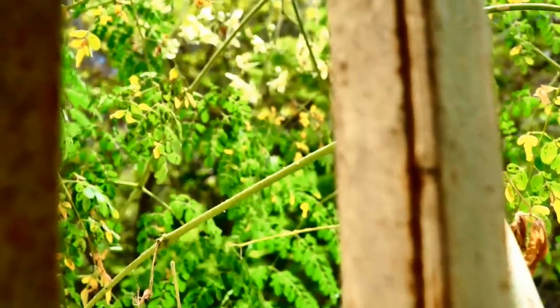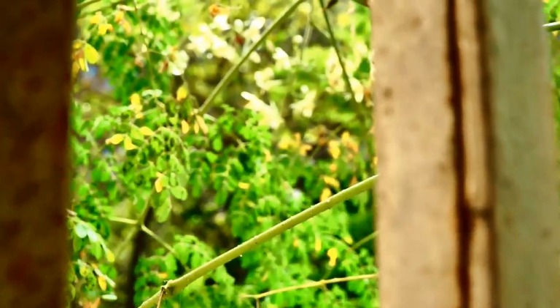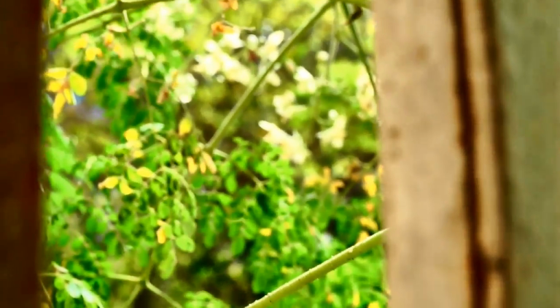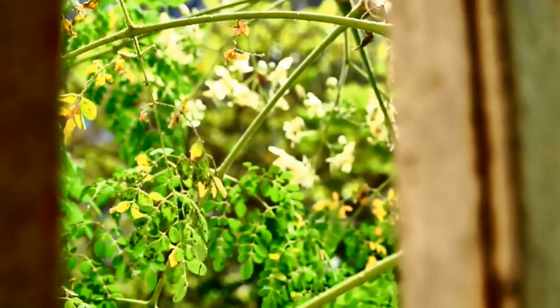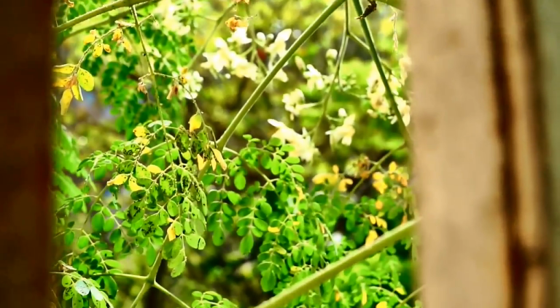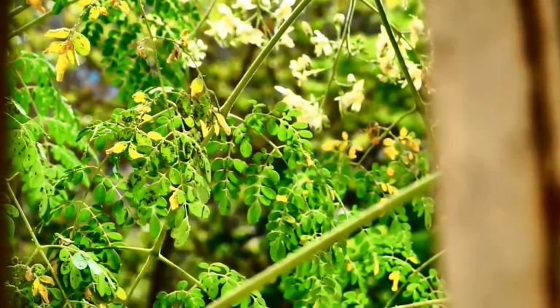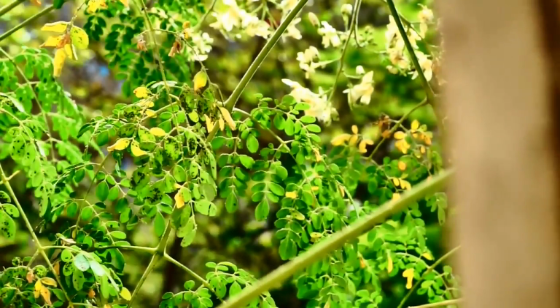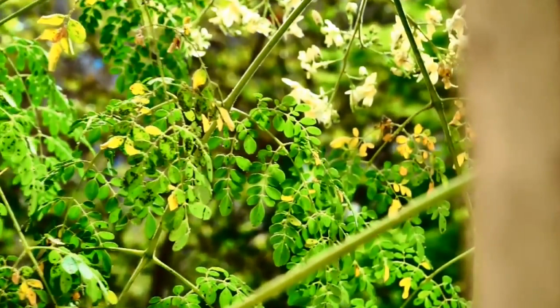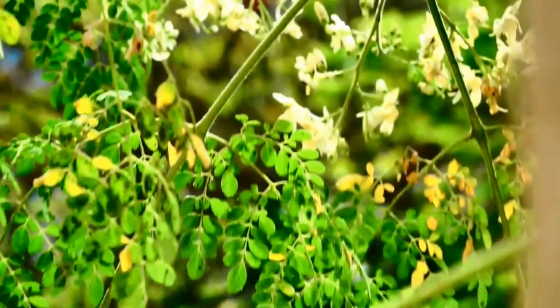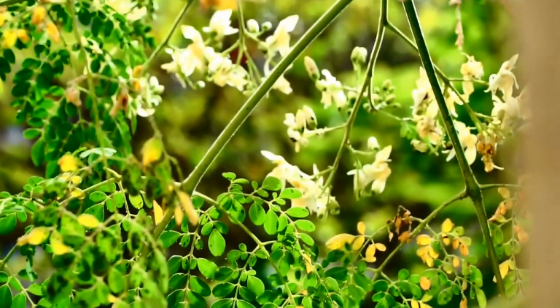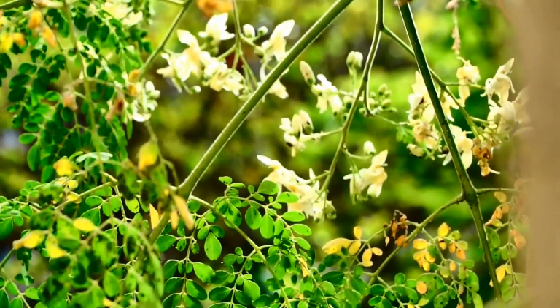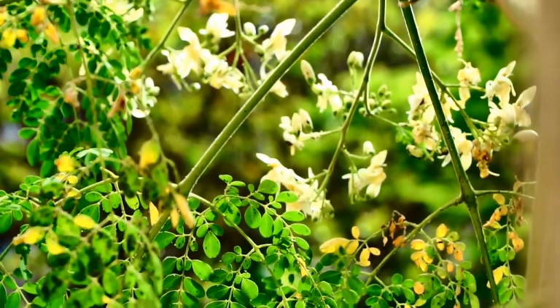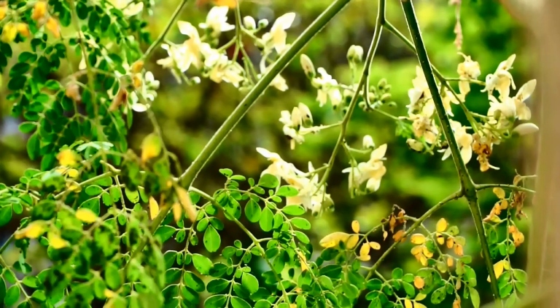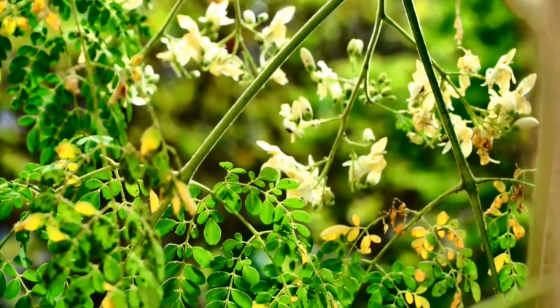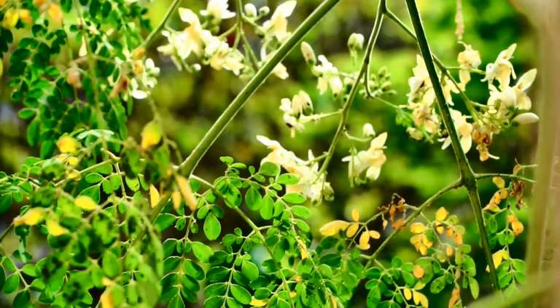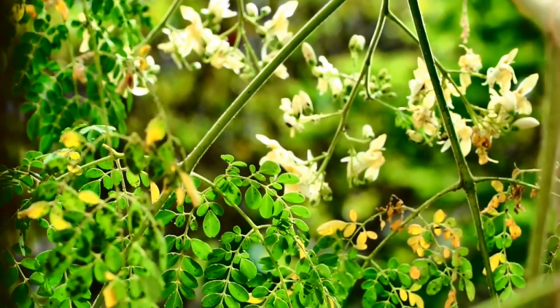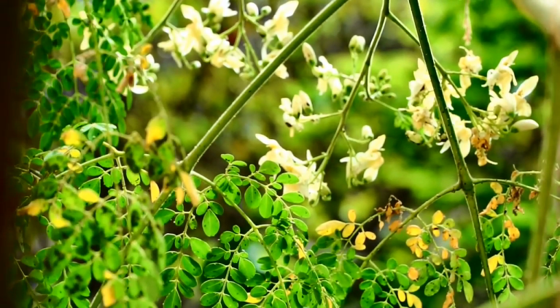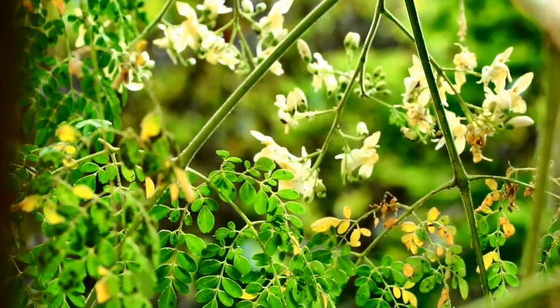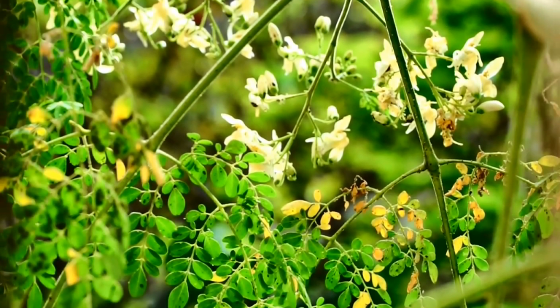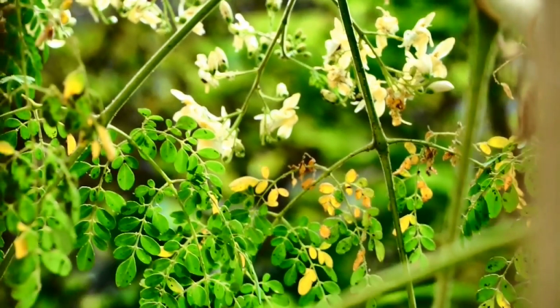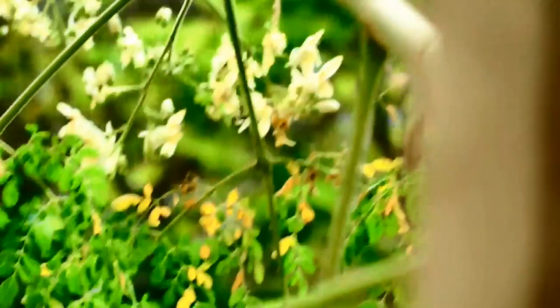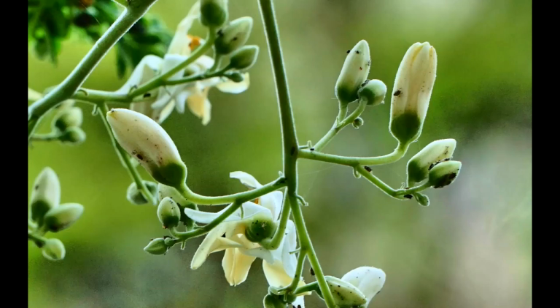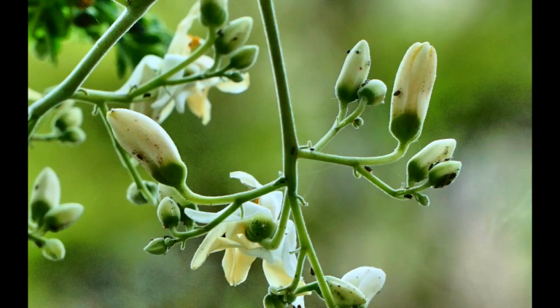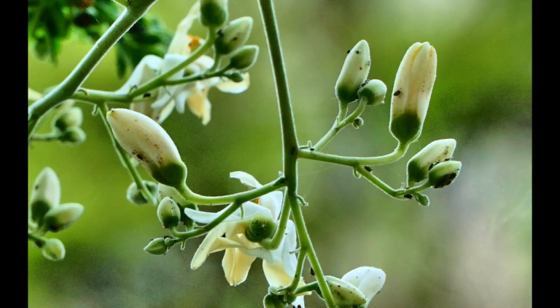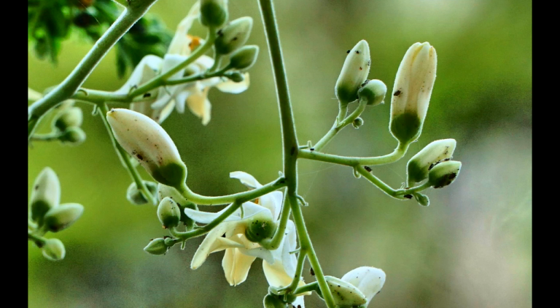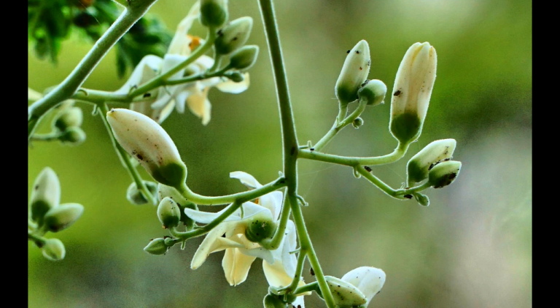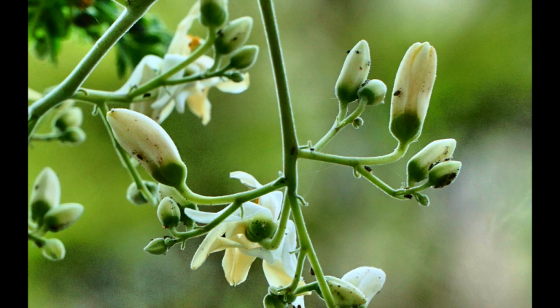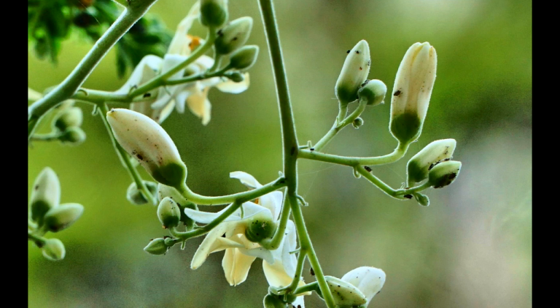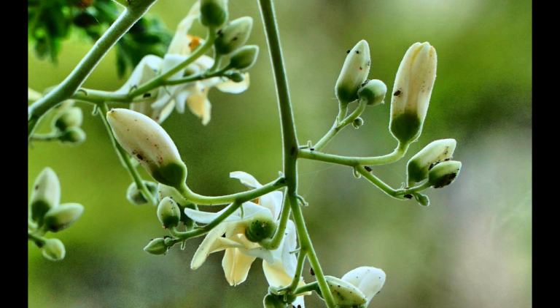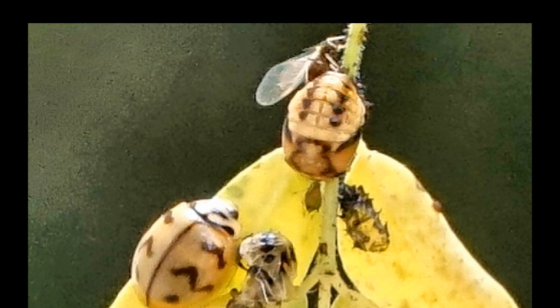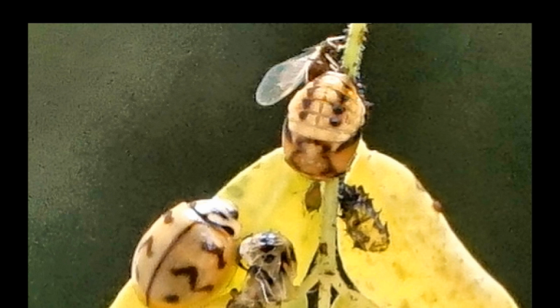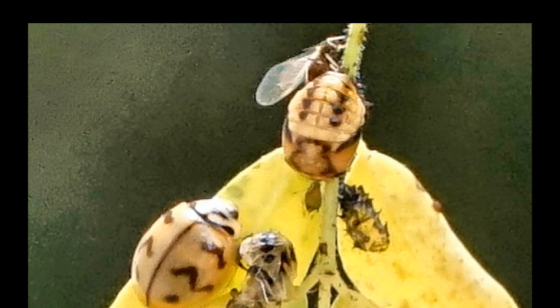My moringa is now flowering and it had attracted some aphids, because of which I found a lot of ladybug larvae and ladybugs, so I'm really excited about this moringa tree in my 12 by 18 inch grow bag.